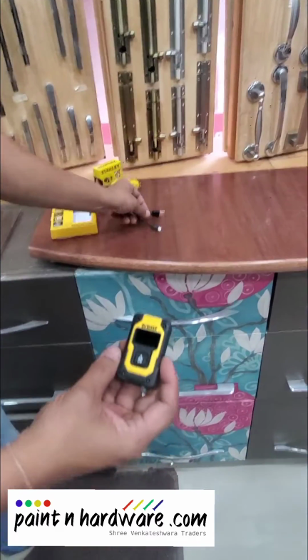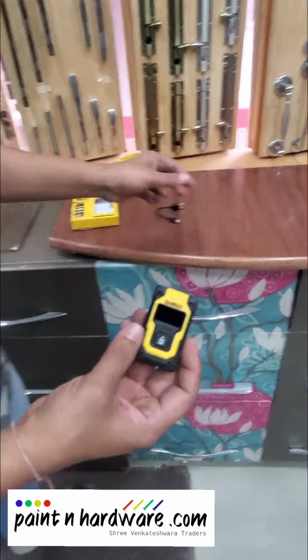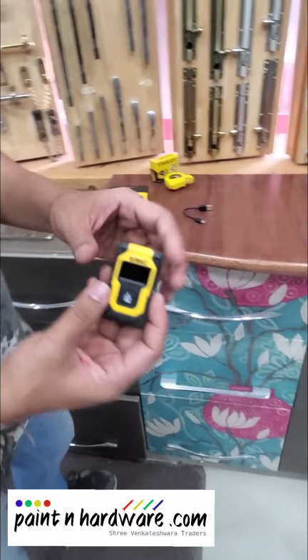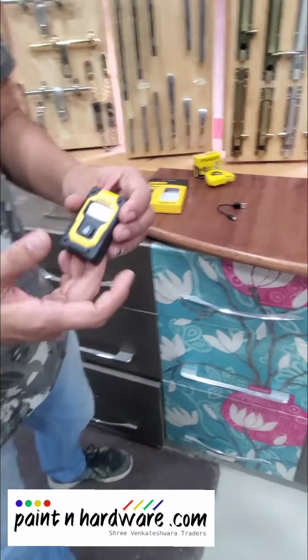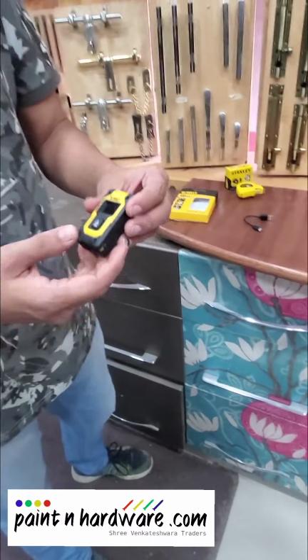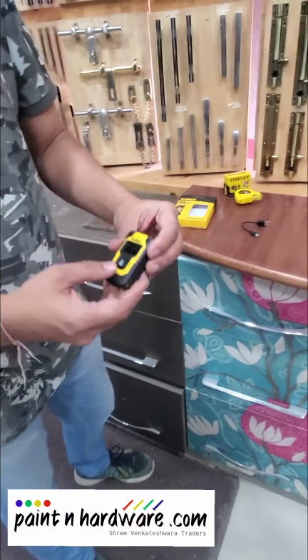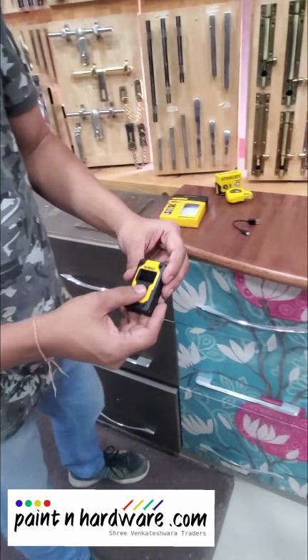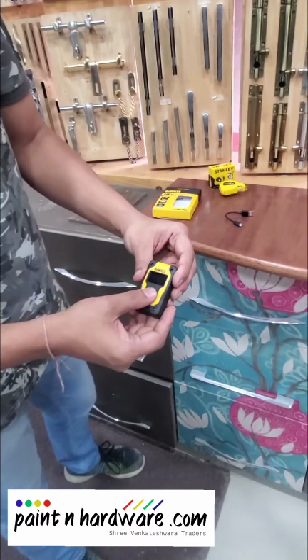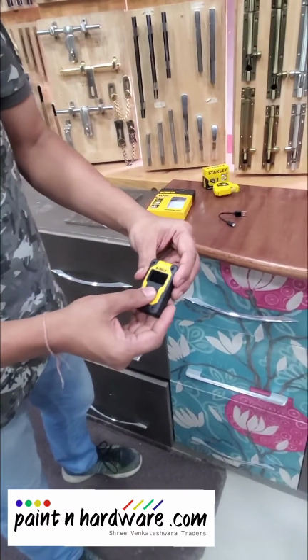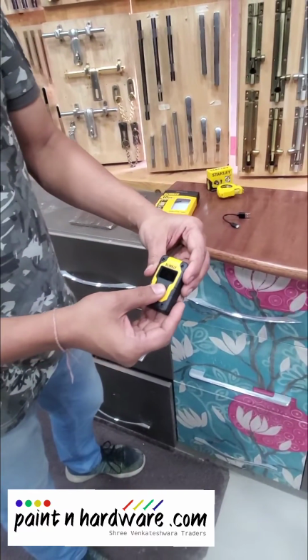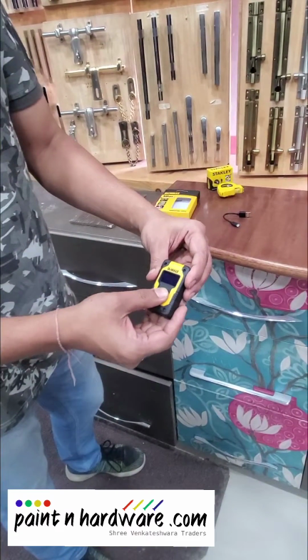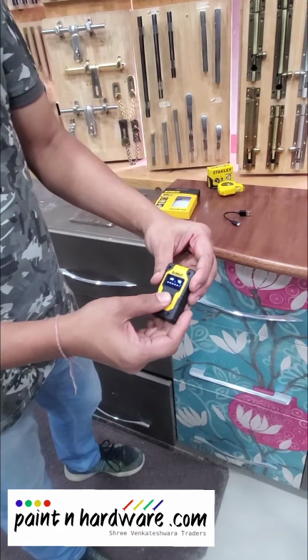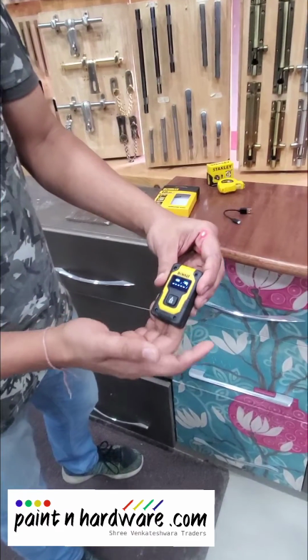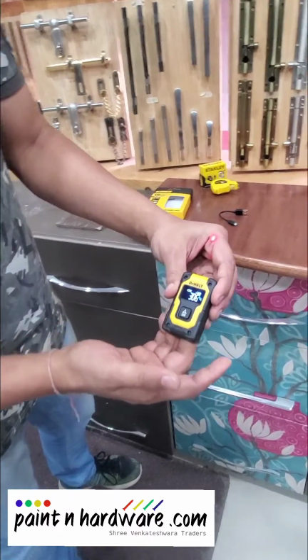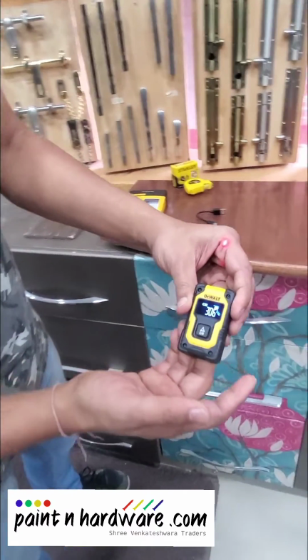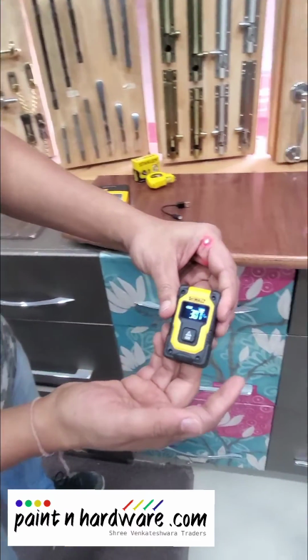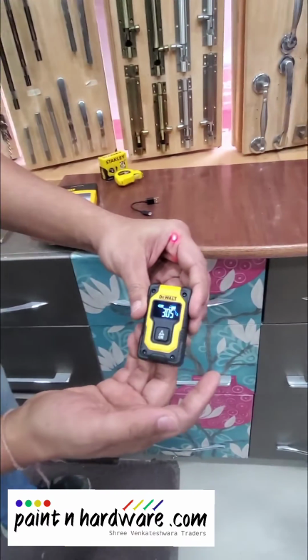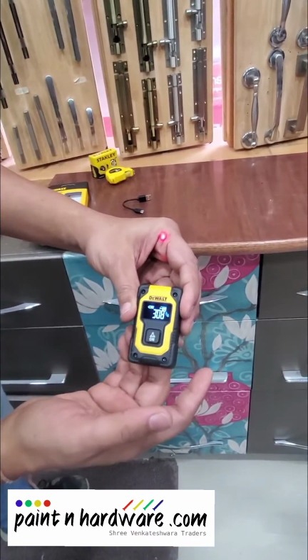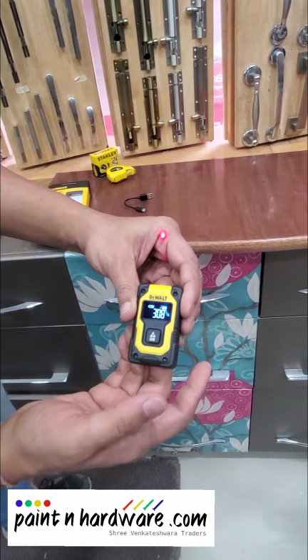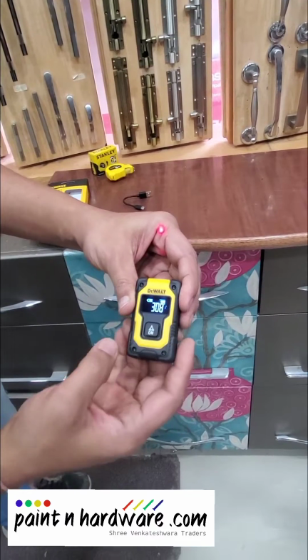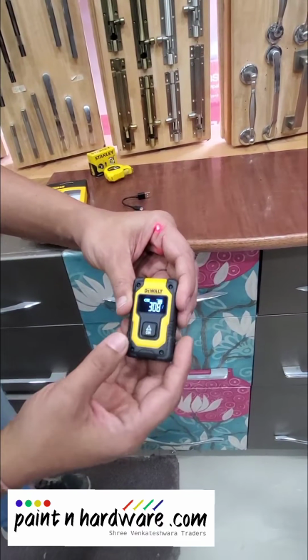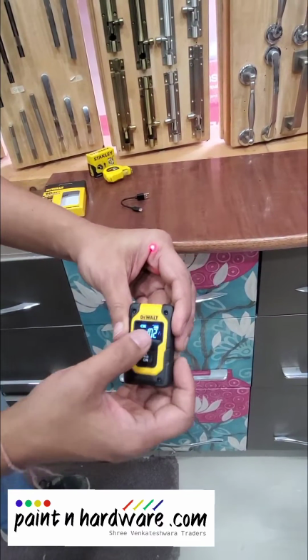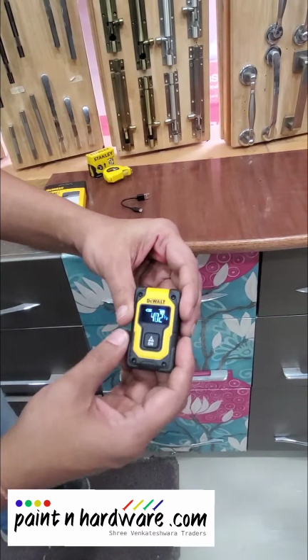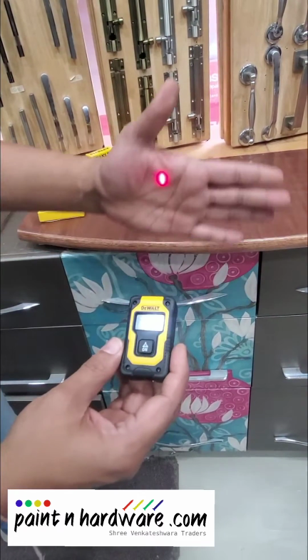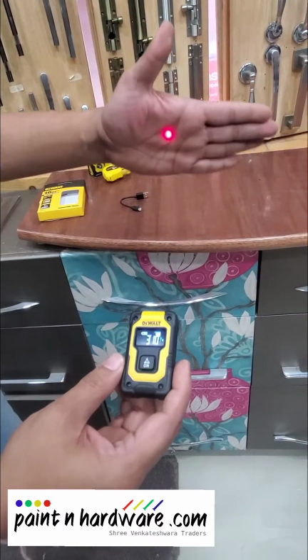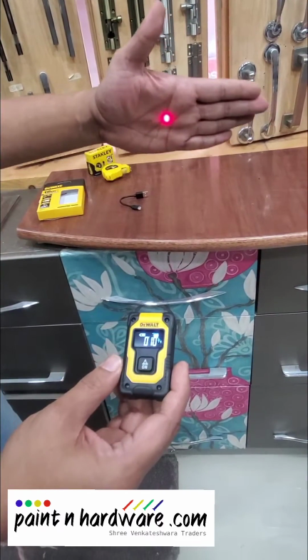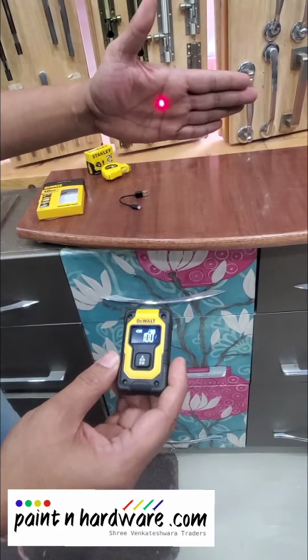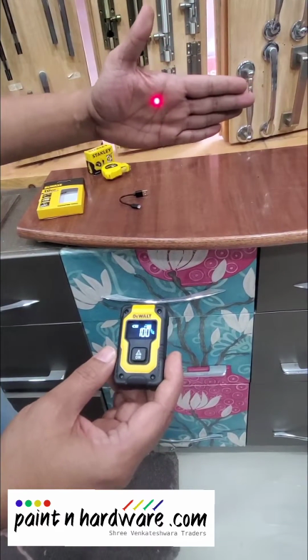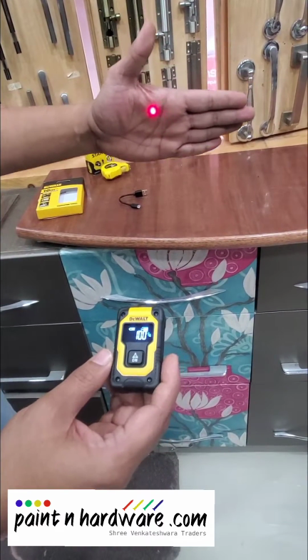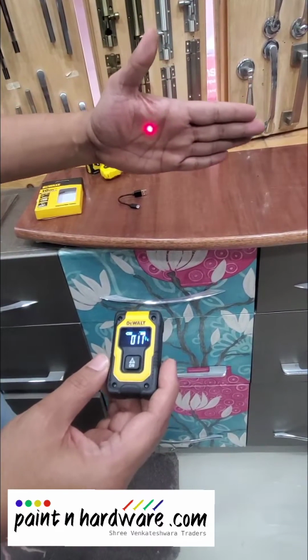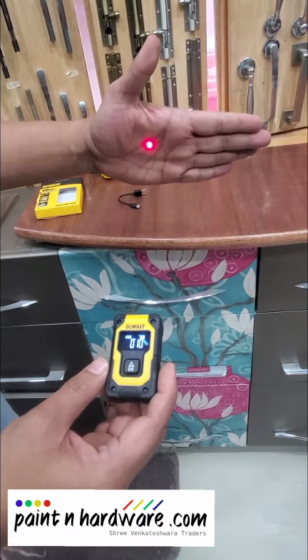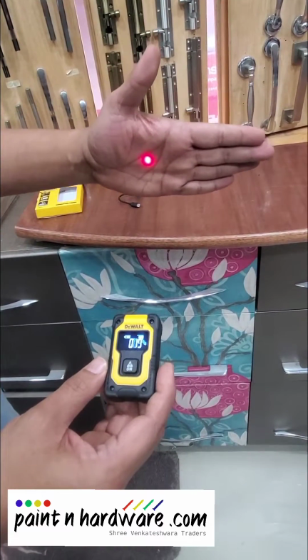You can charge it using any phone charger. So let's switch it on. As soon as it switches on, you can see that there is a laser pointer which is showing you the measurement.